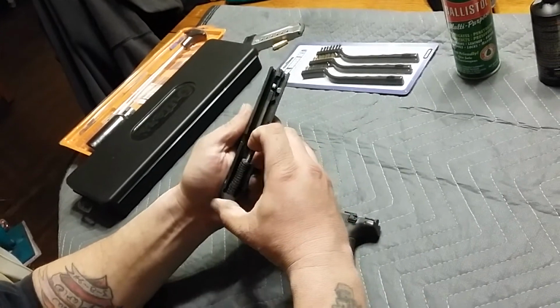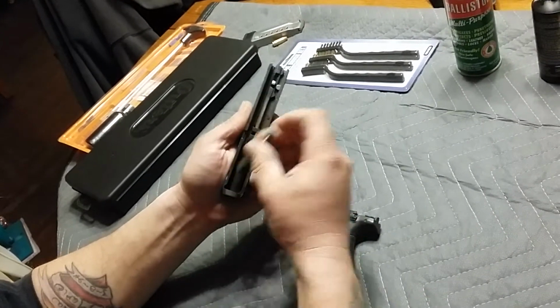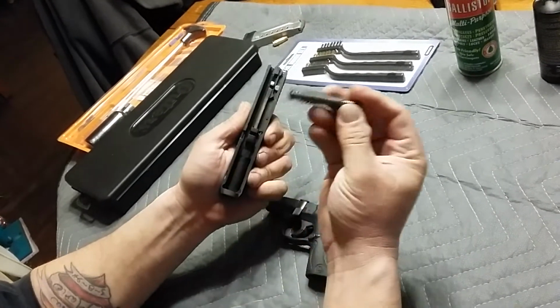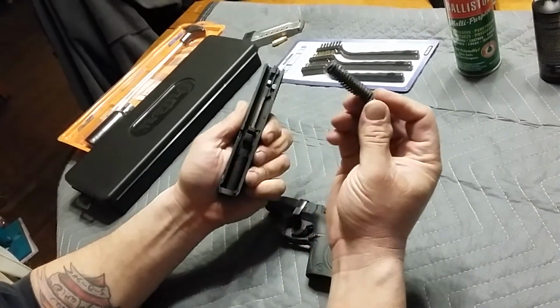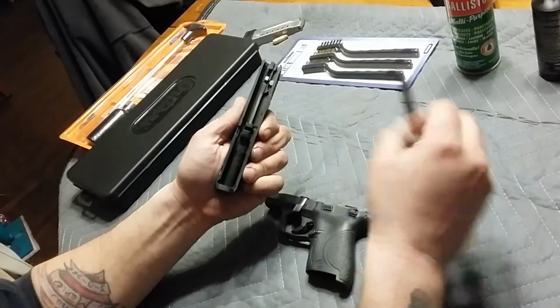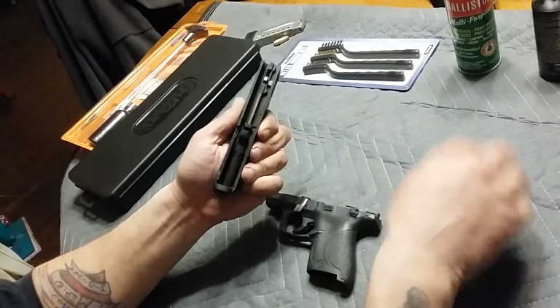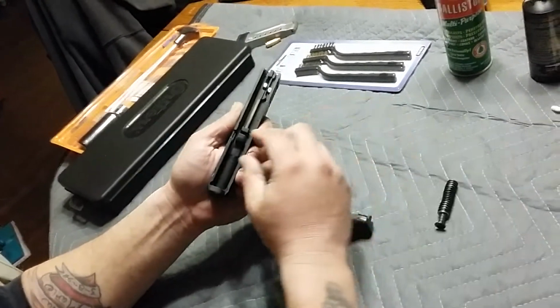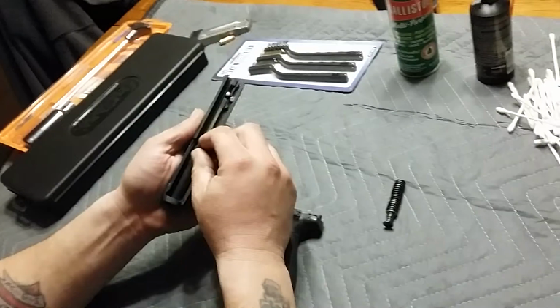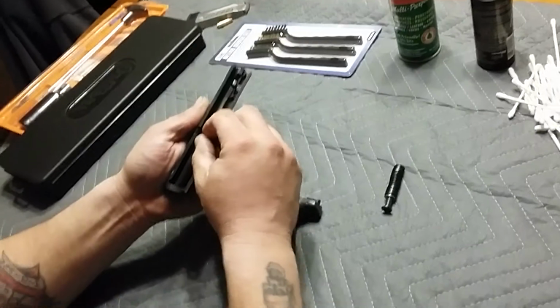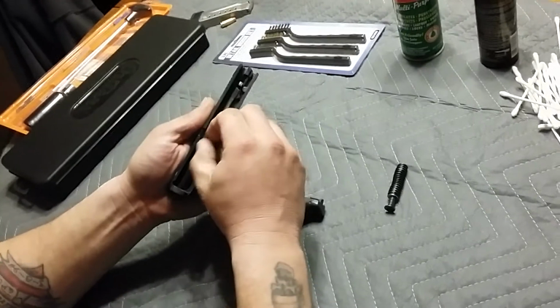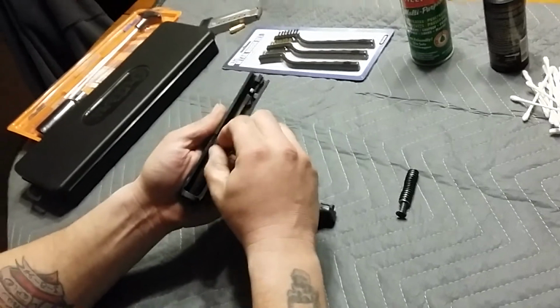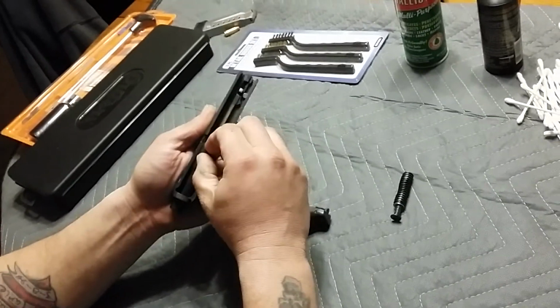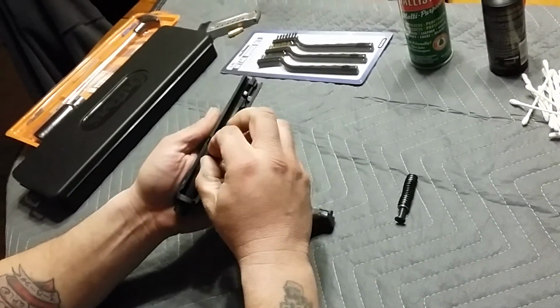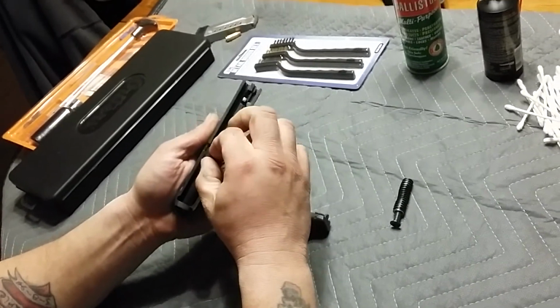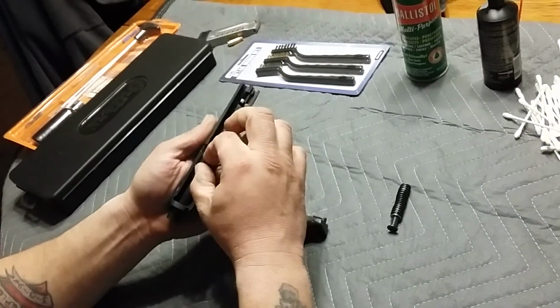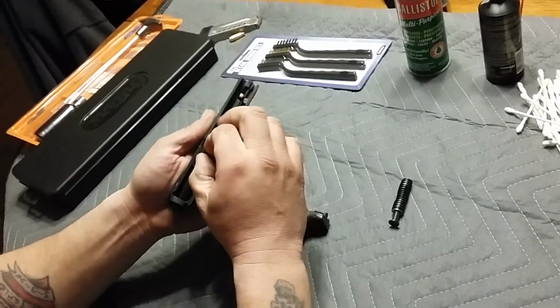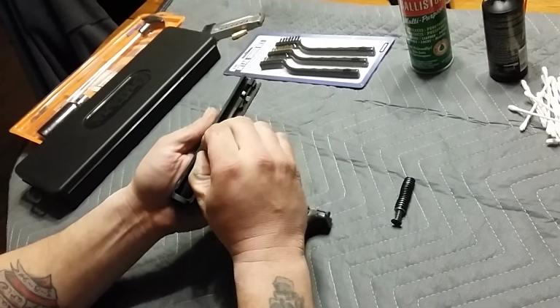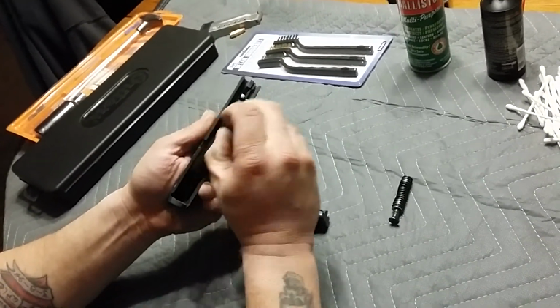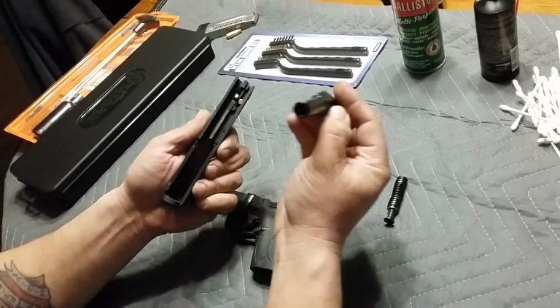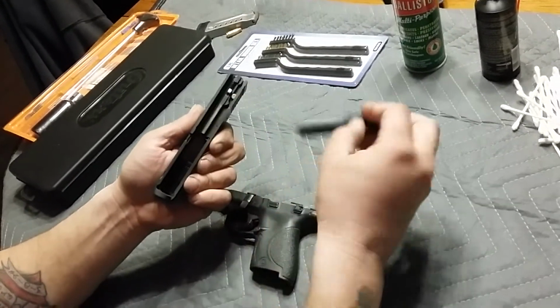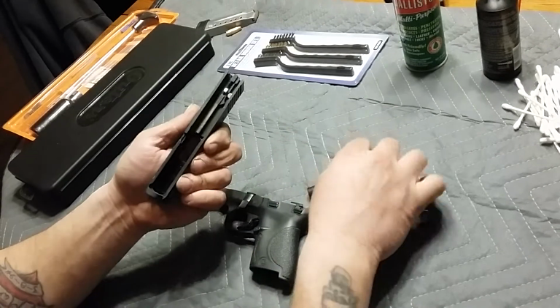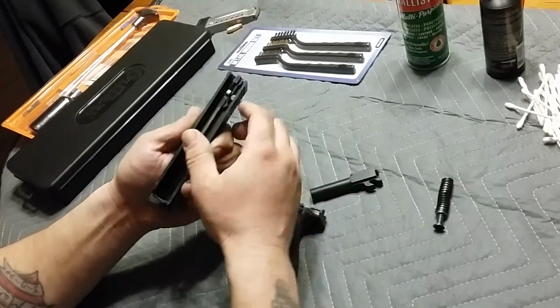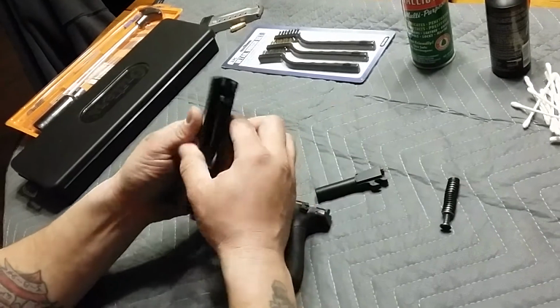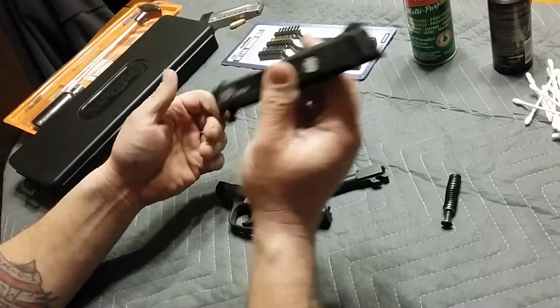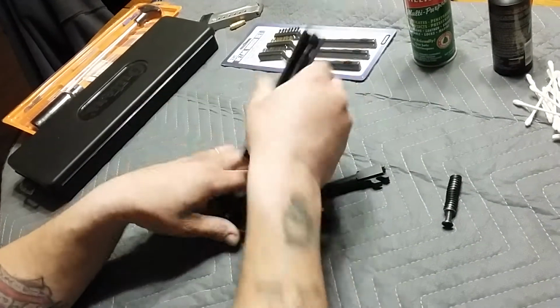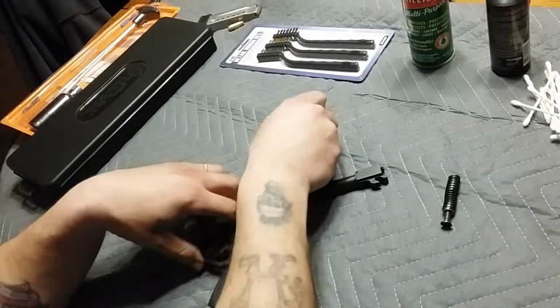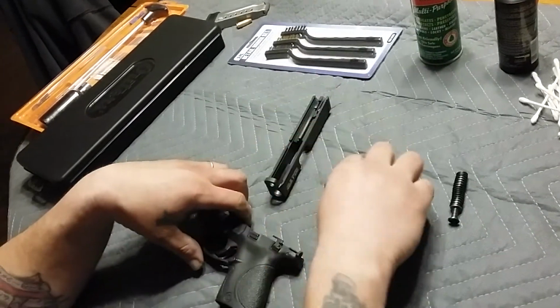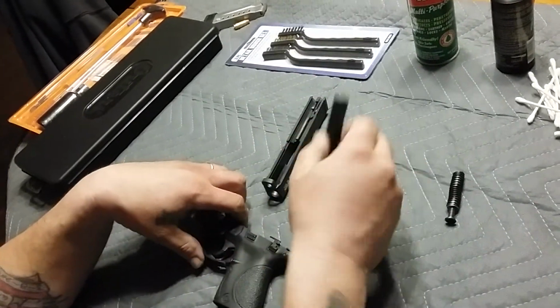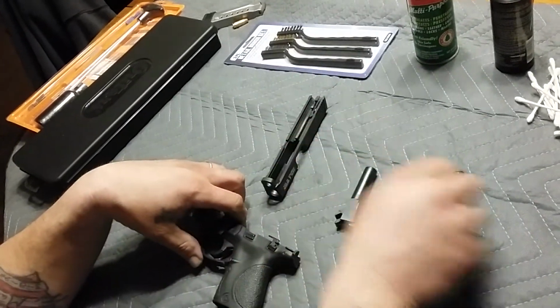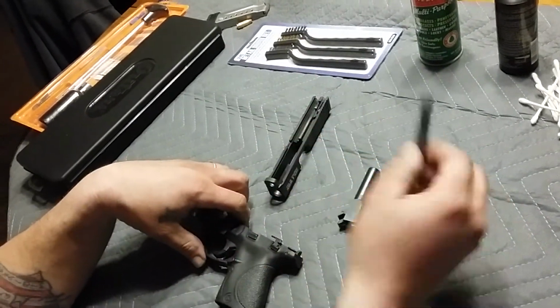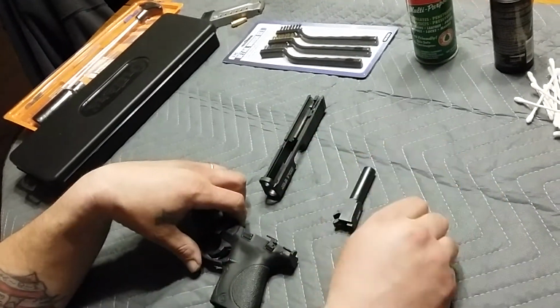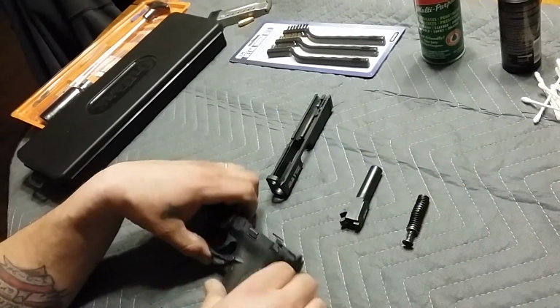Remove the spring and the barrel — the barrel just pulls forward a little bit and then pulls right out. Now you have your slide, your barrel, and your spring.